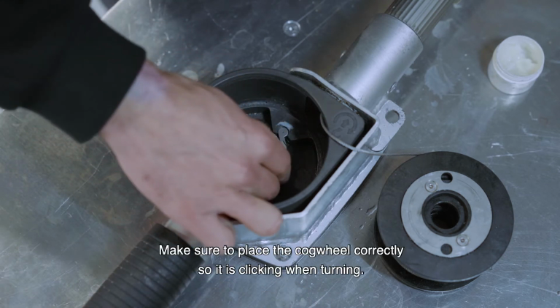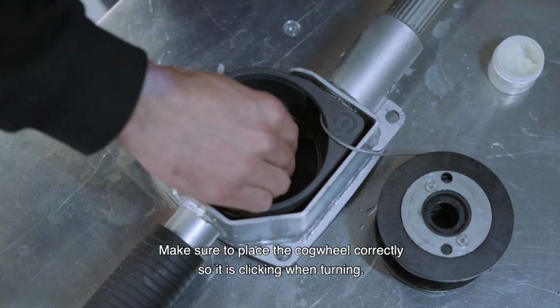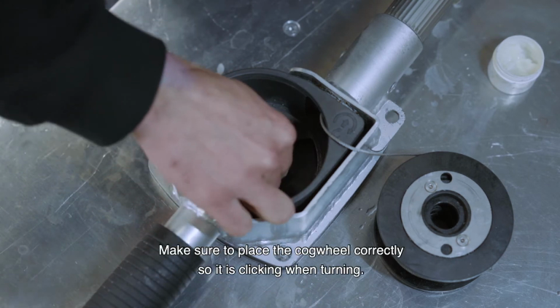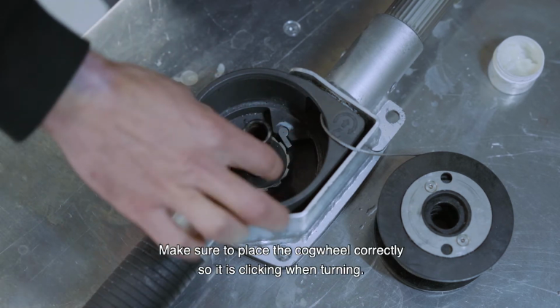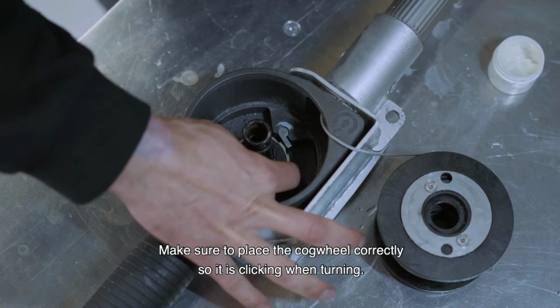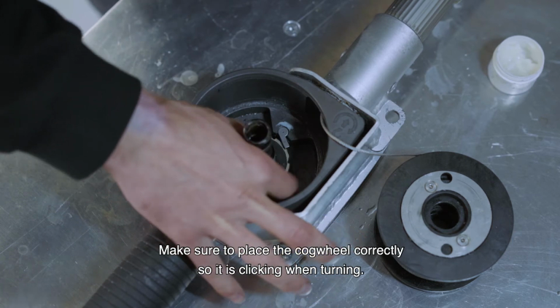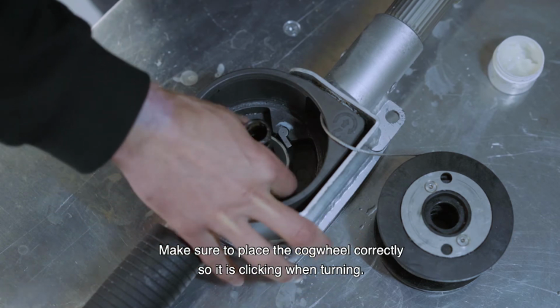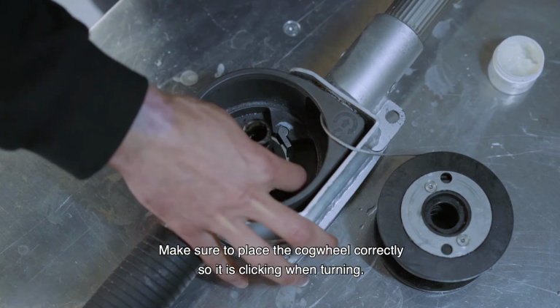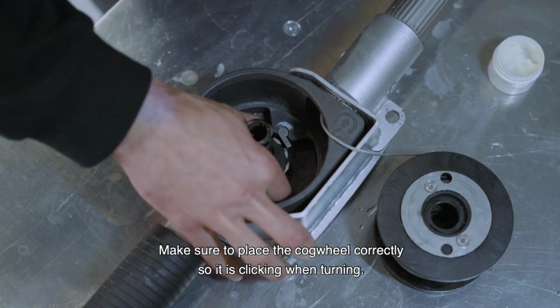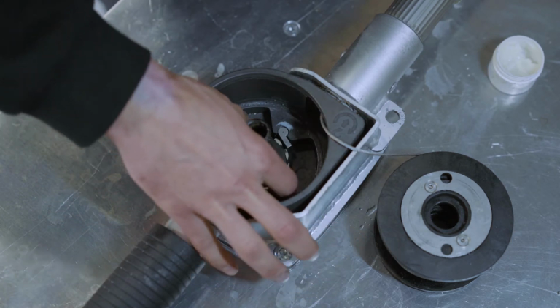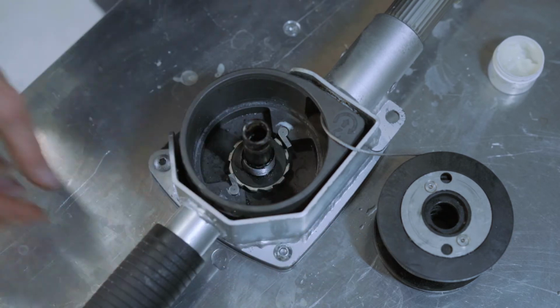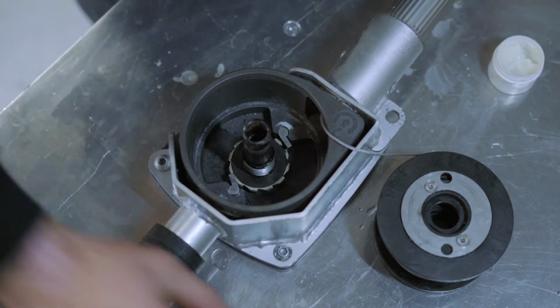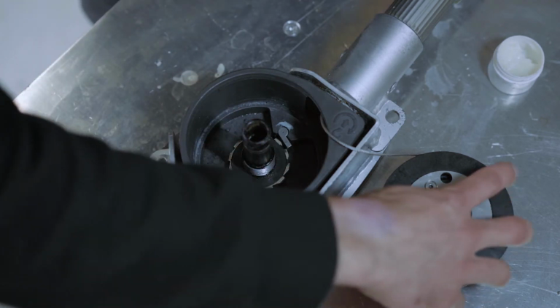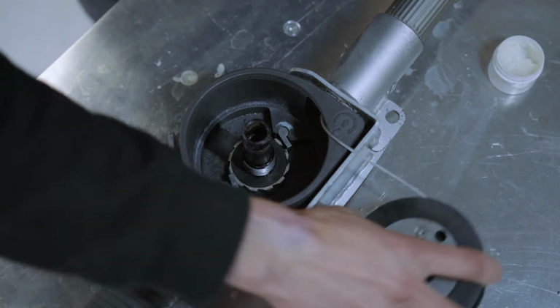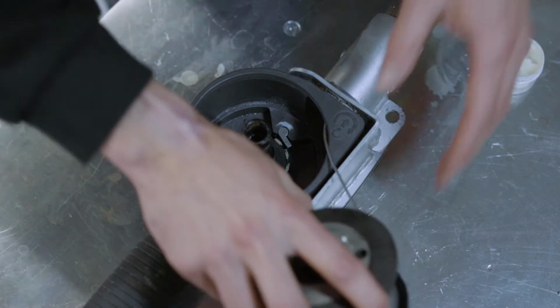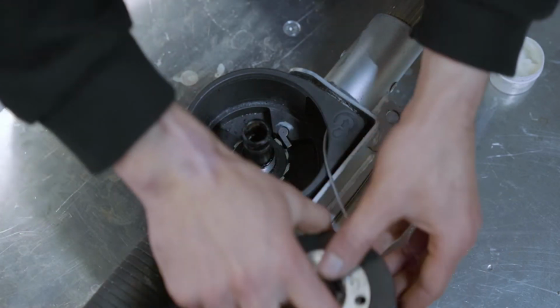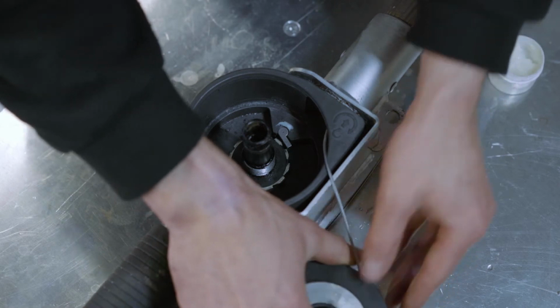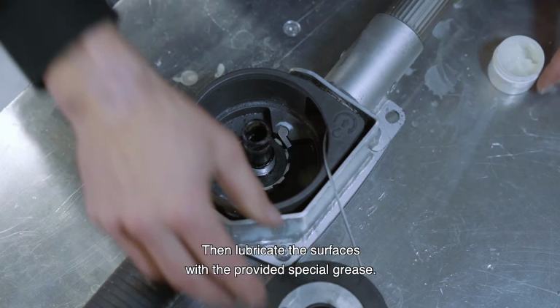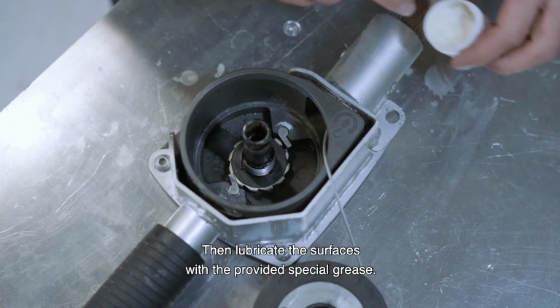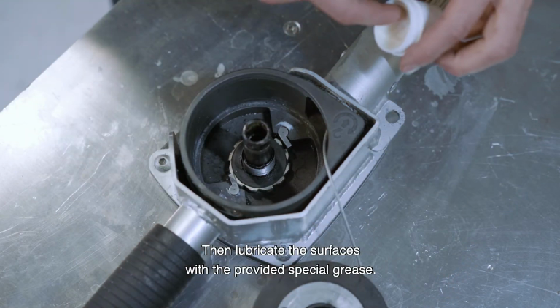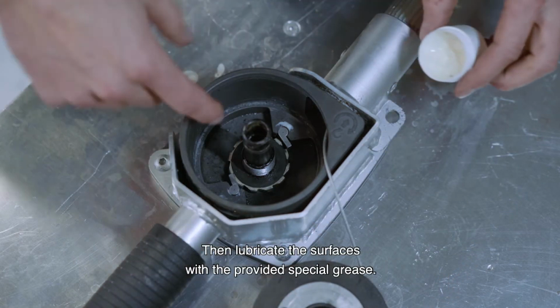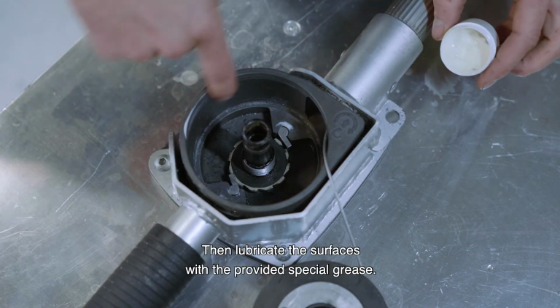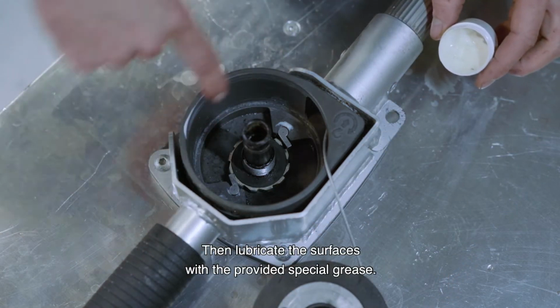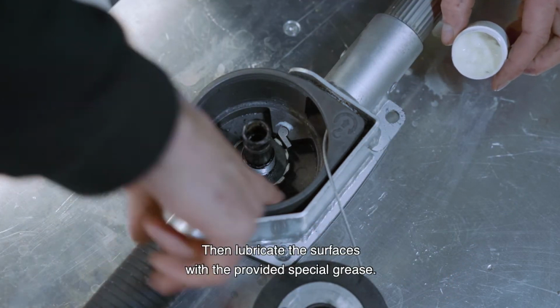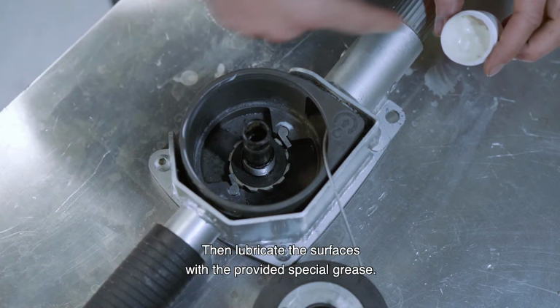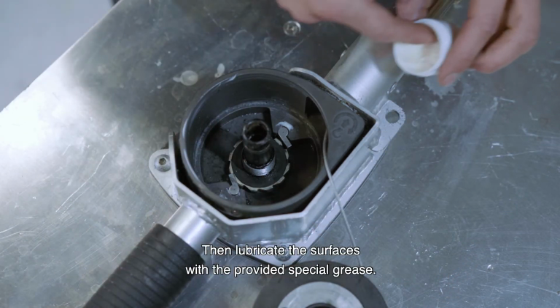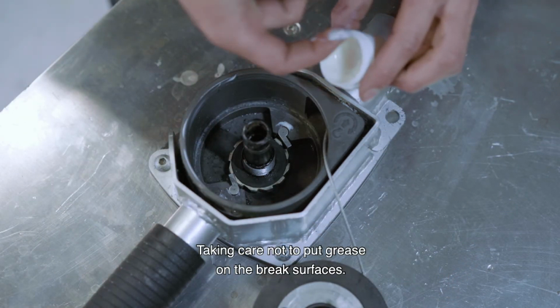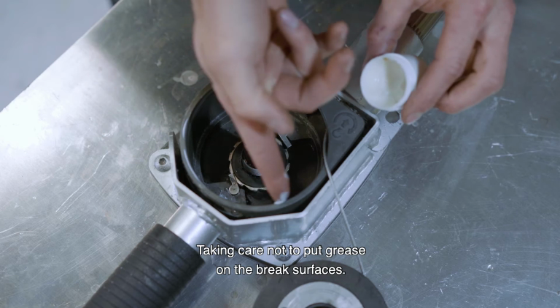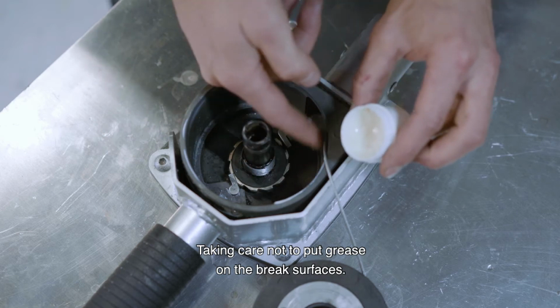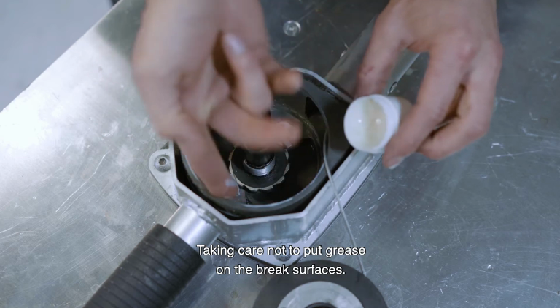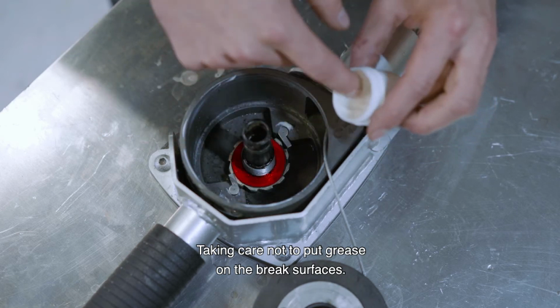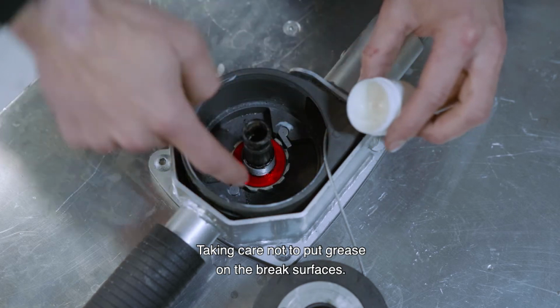Make sure to place the cogwheel correctly so it is clicking when turning. Then lubricate the surfaces with the provided special grease, taking care not to put grease on the brake surfaces.